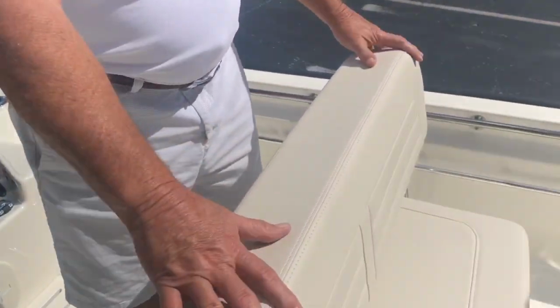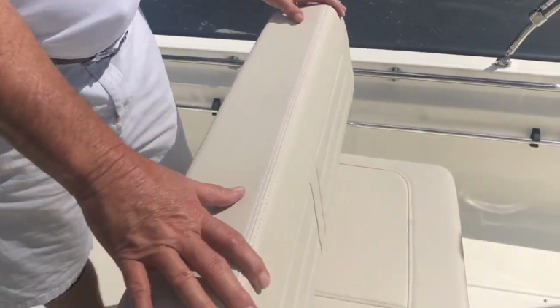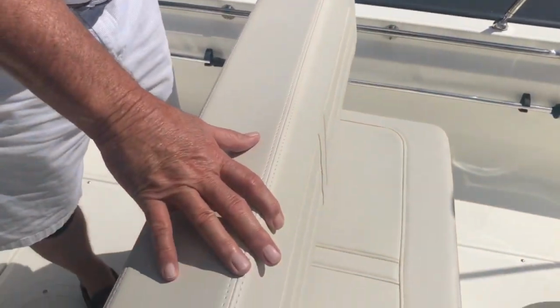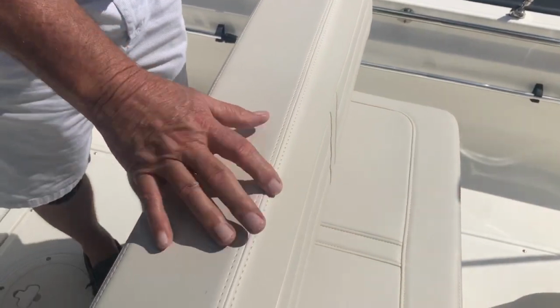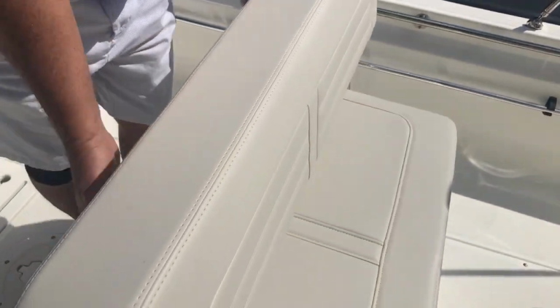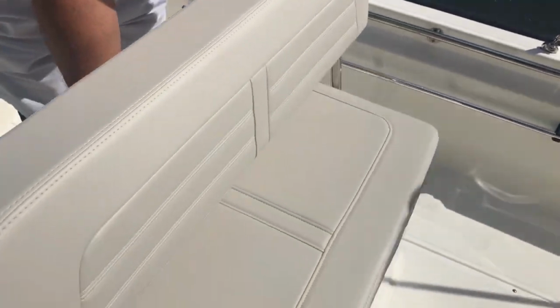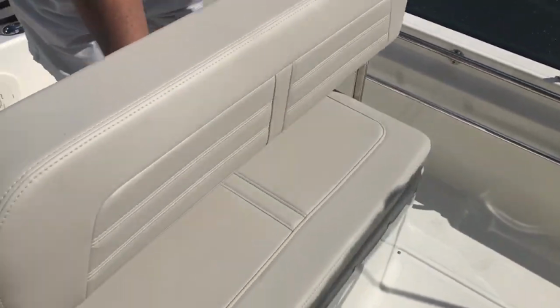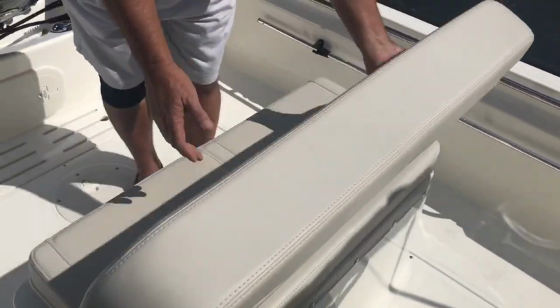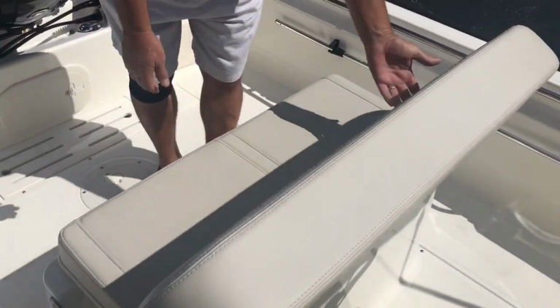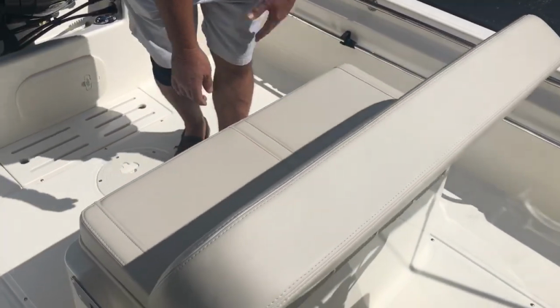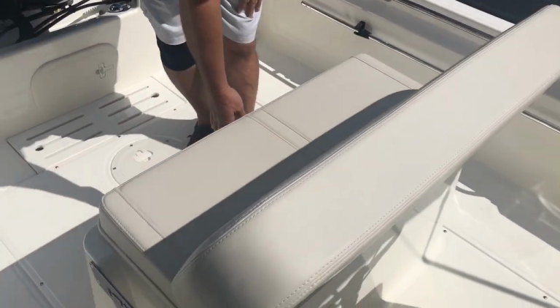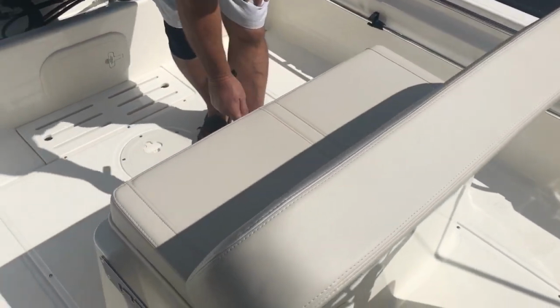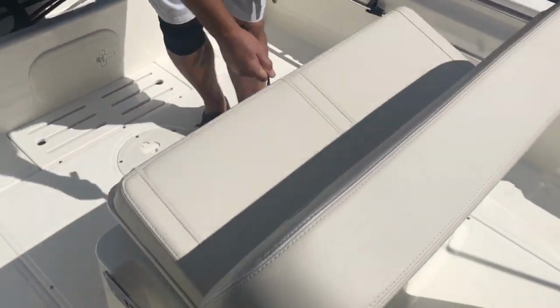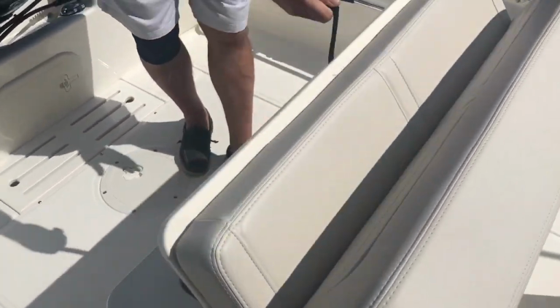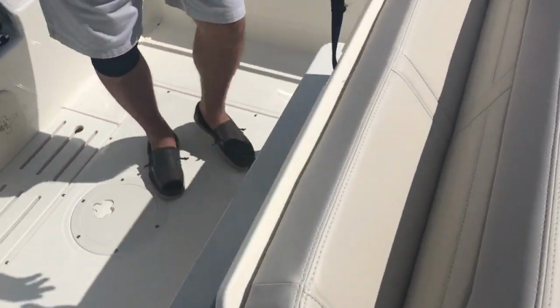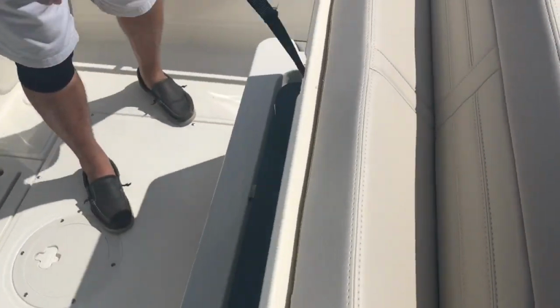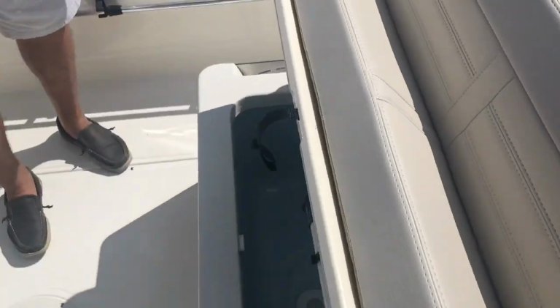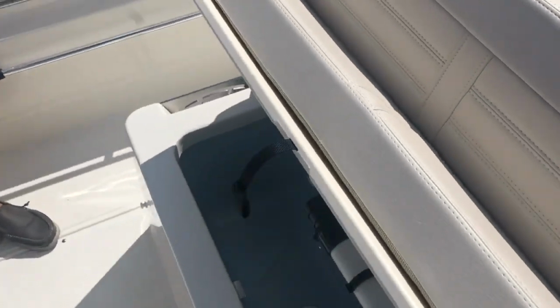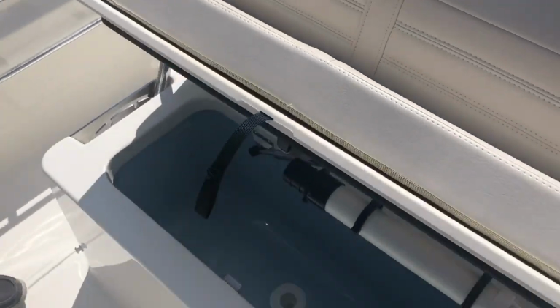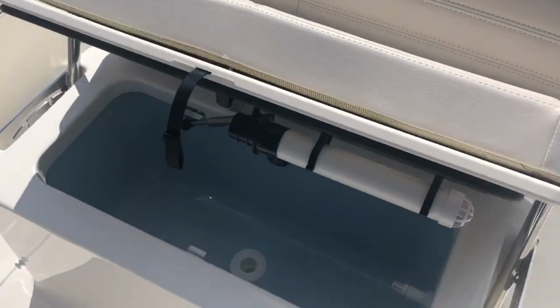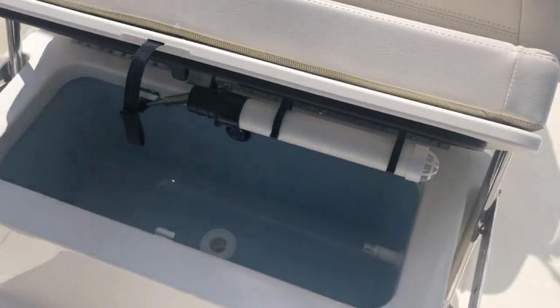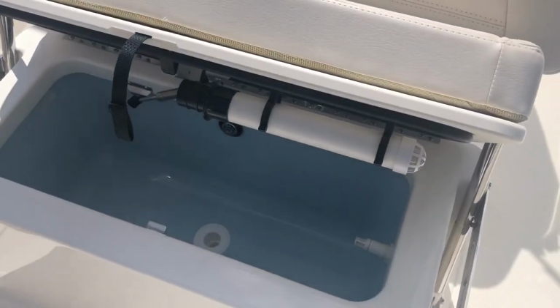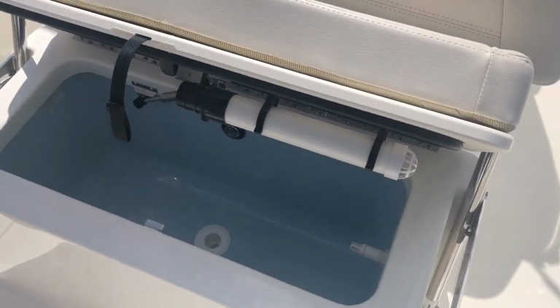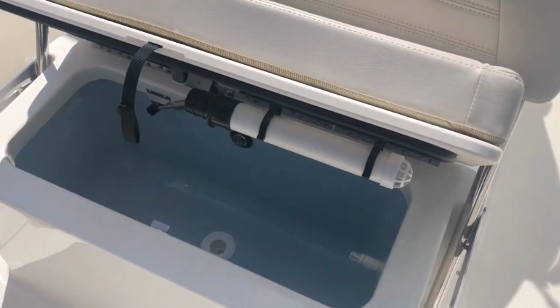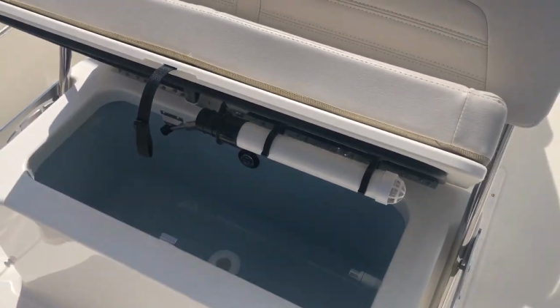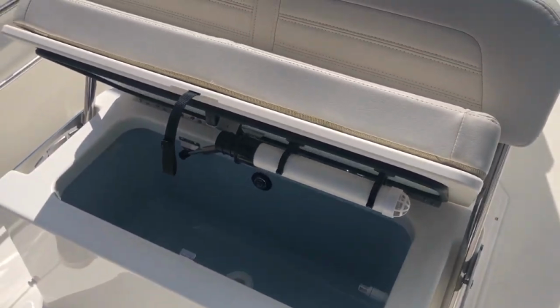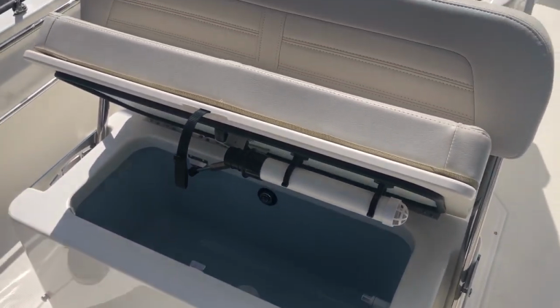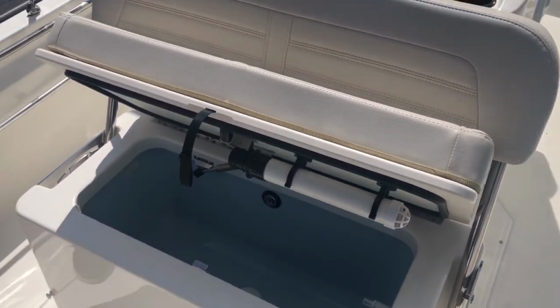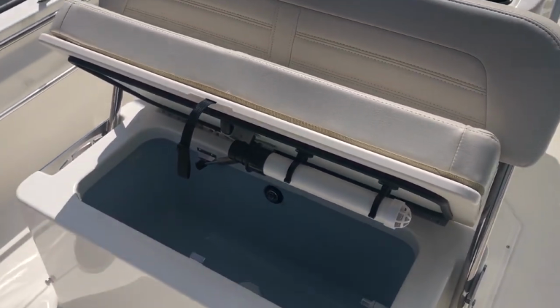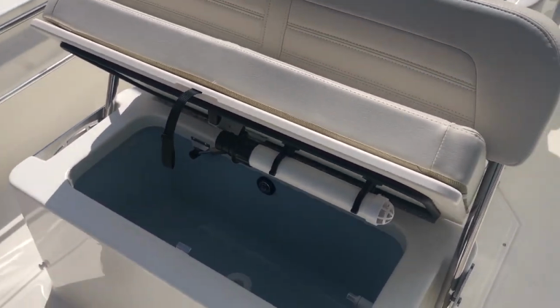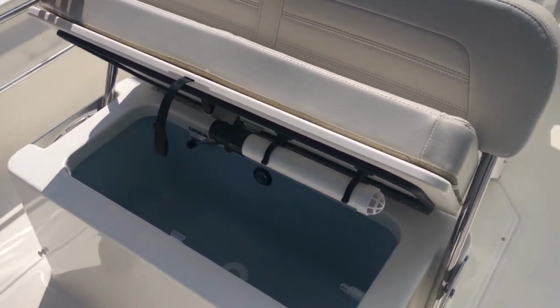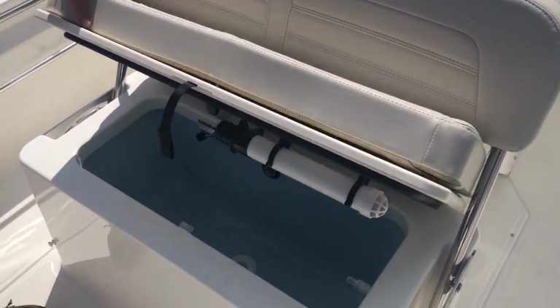It has a flip-flop seat, which has a livewell underneath. Nice big livewell with a light in it, blue inside — keeps your bait alive.